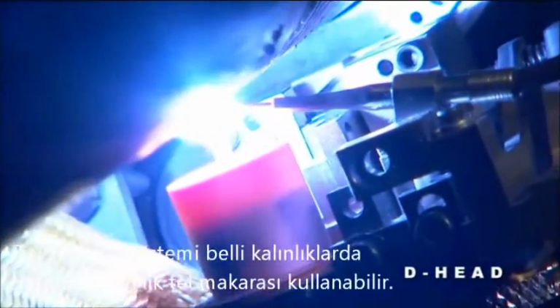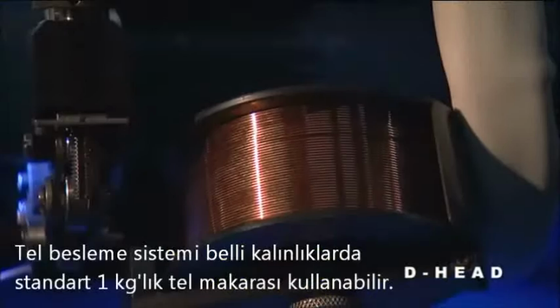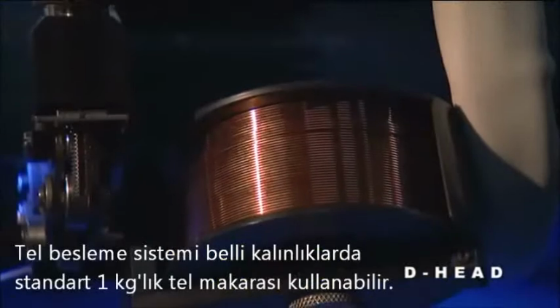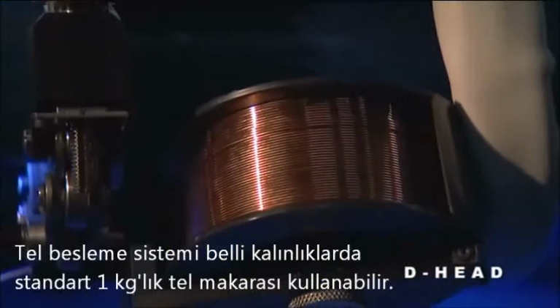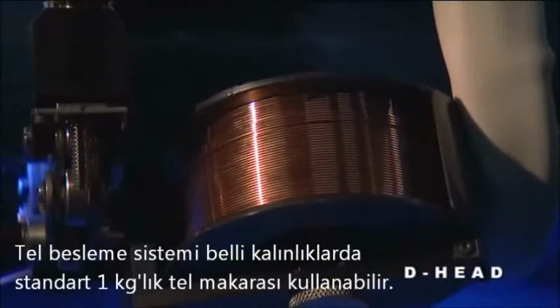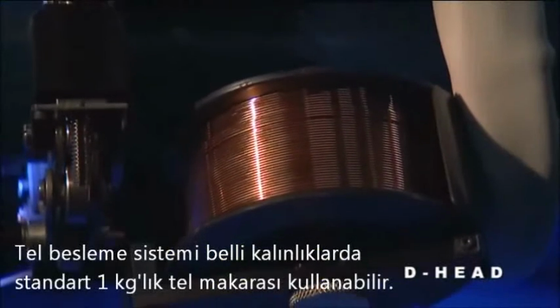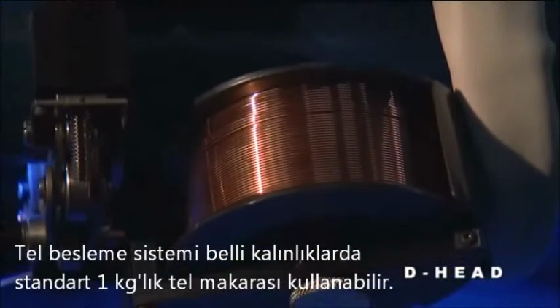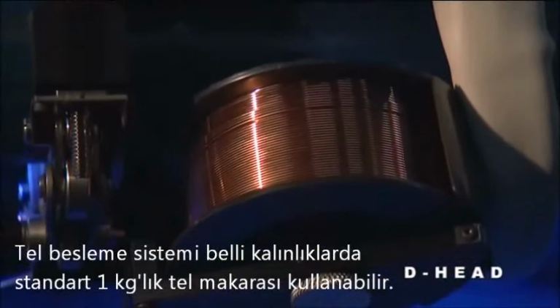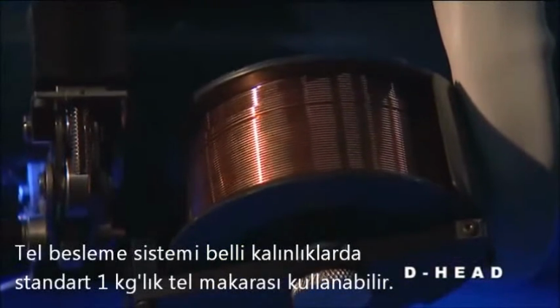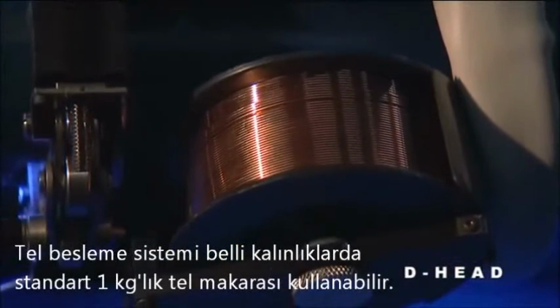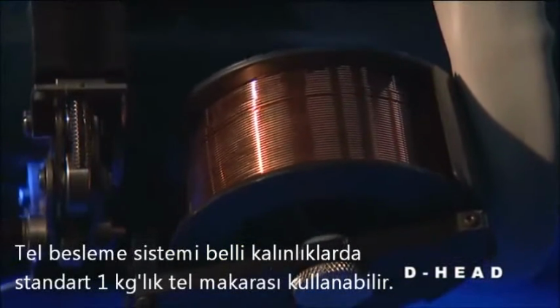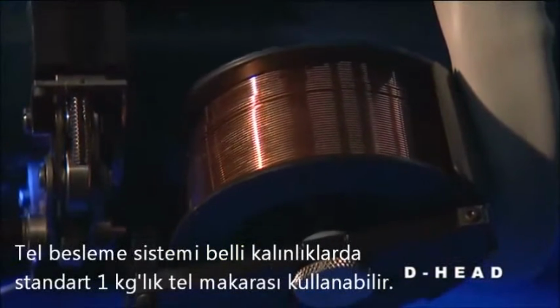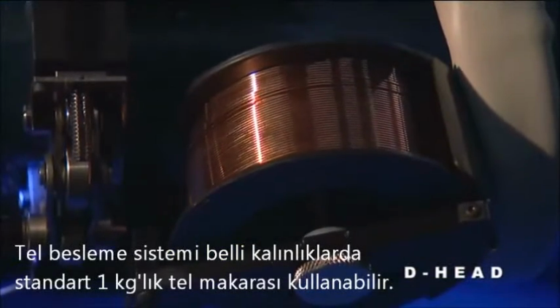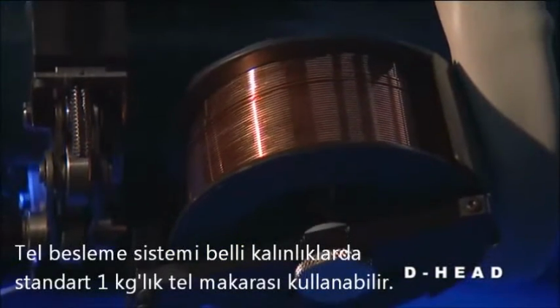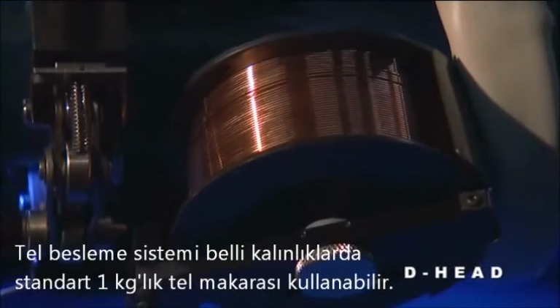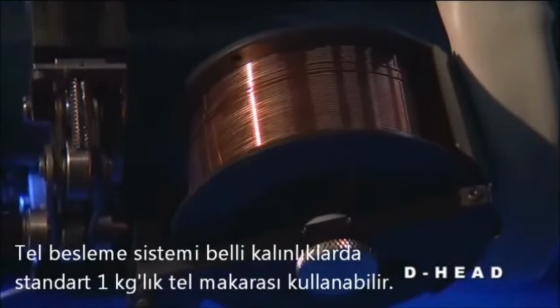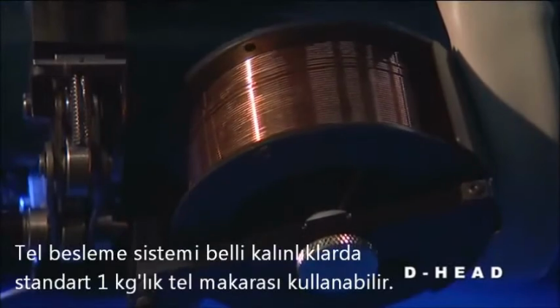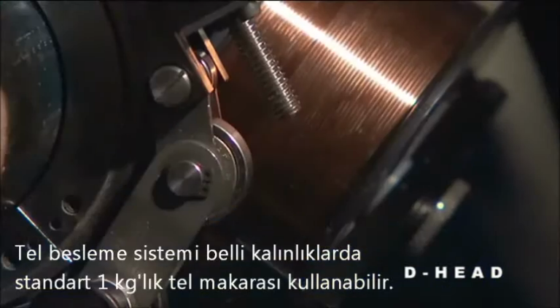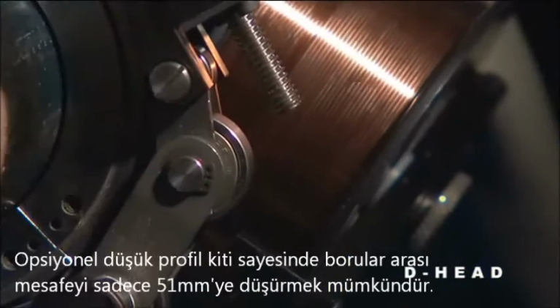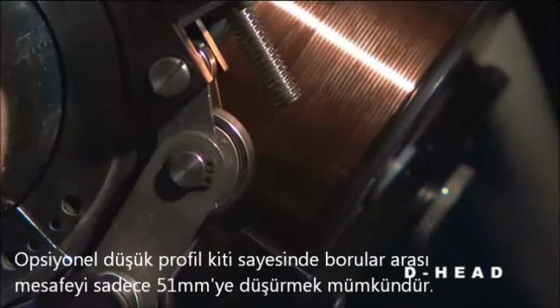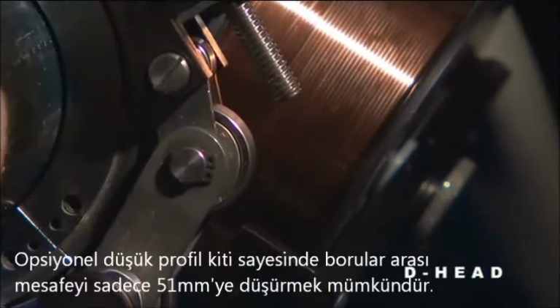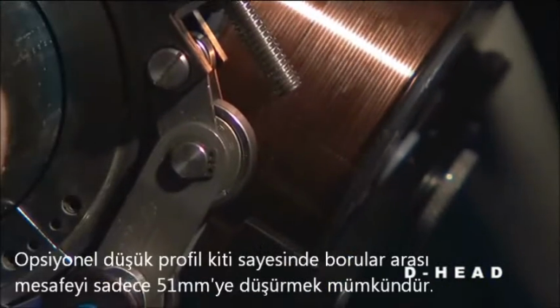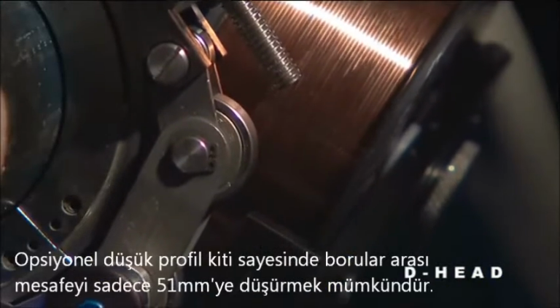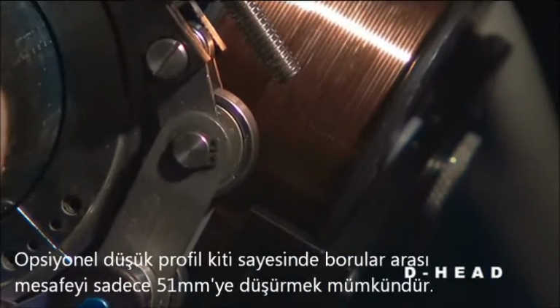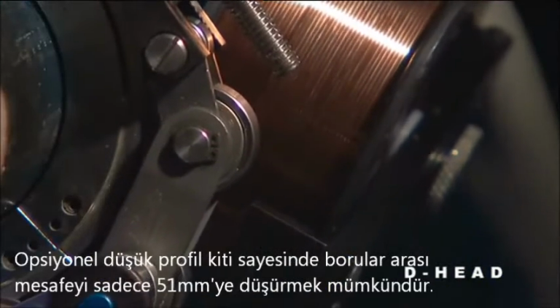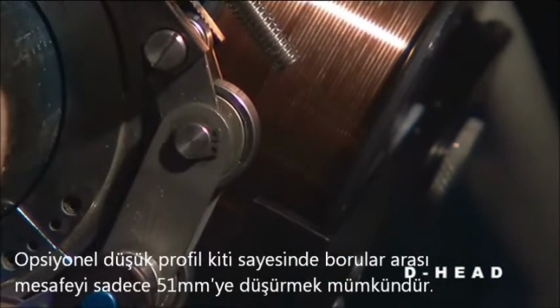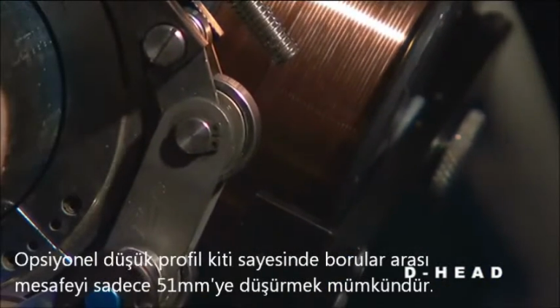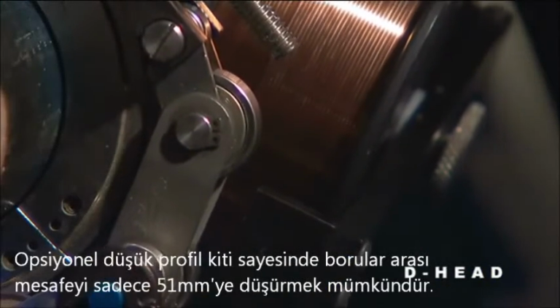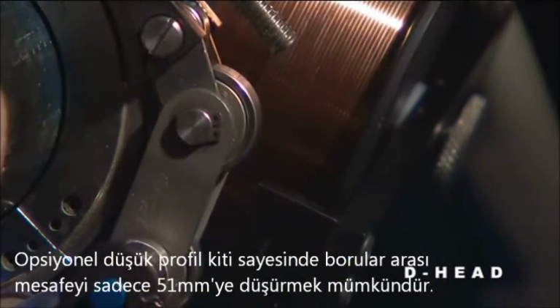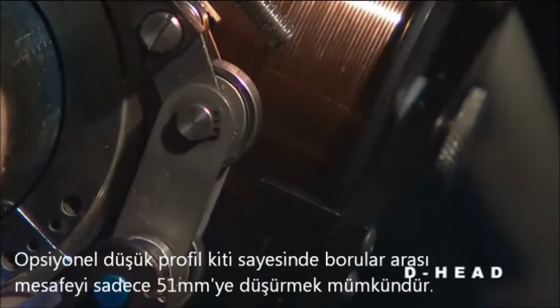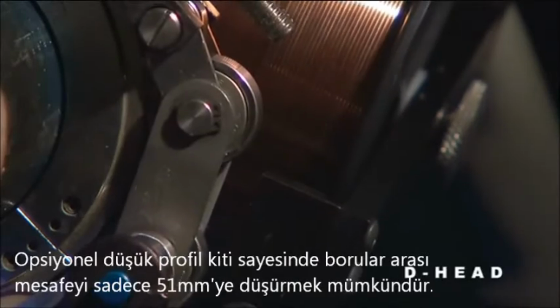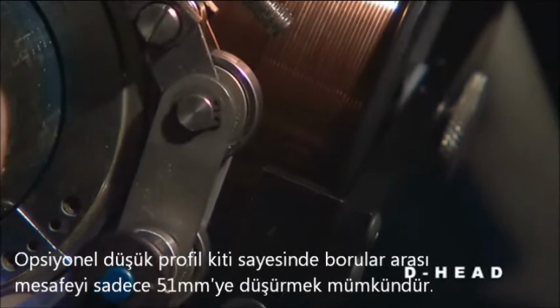Its filler wire system uses a standard 2 pound or 1 kilogram spool with a range of wire diameters. An optional low profile kit reduces radial clearance to just 2 inches or 51 millimeters.